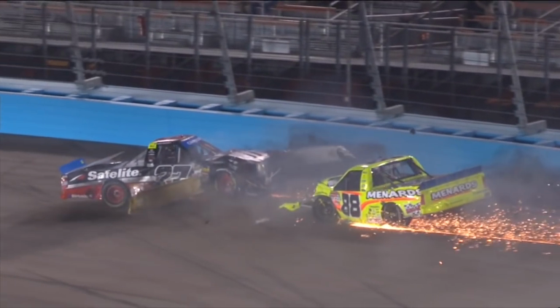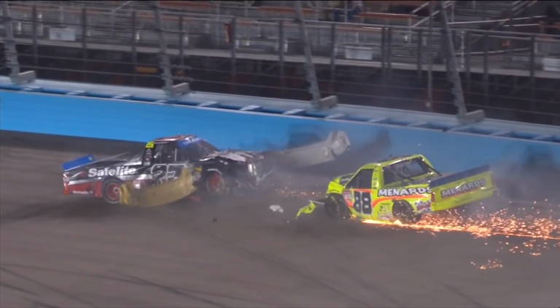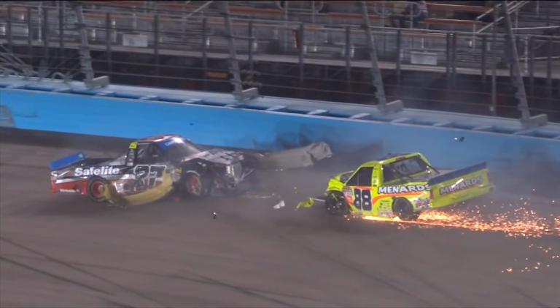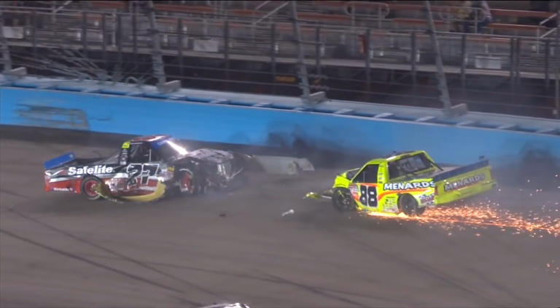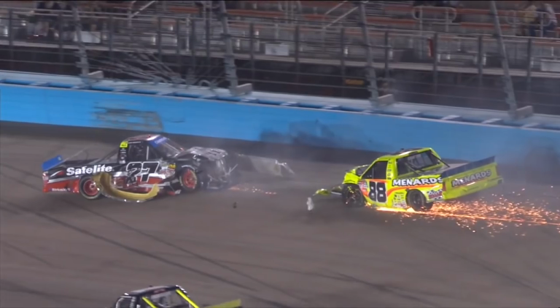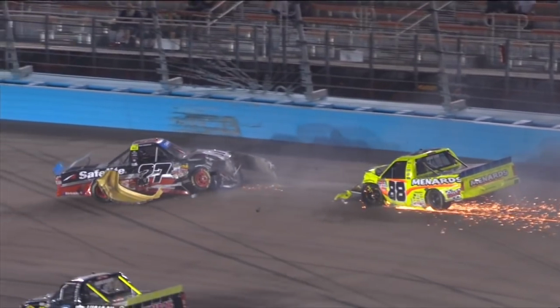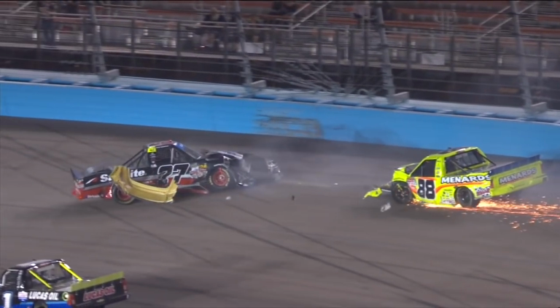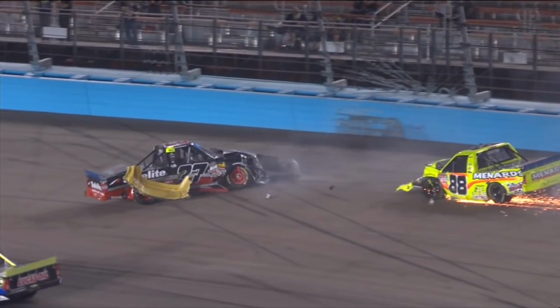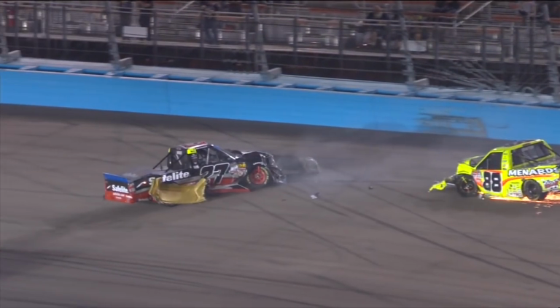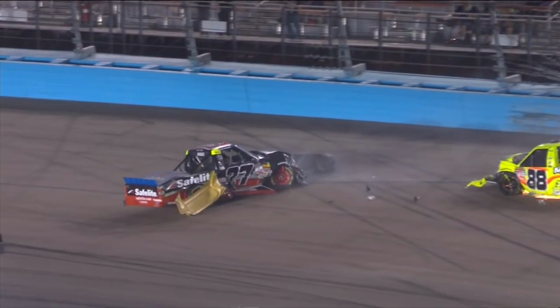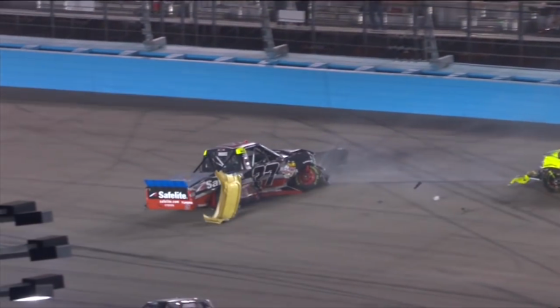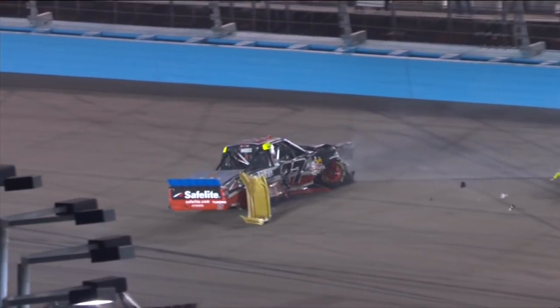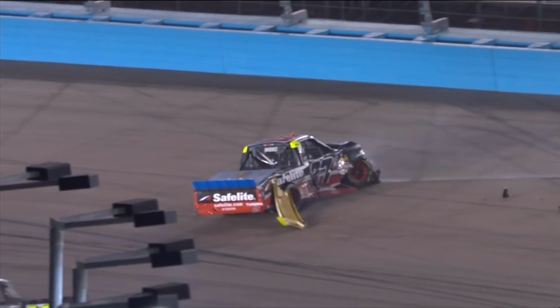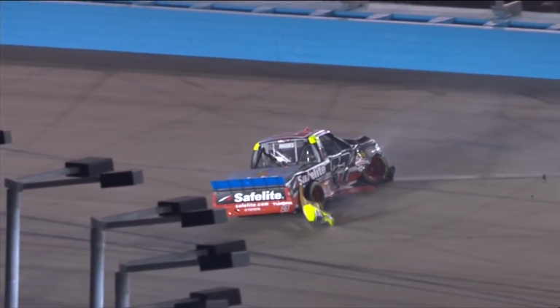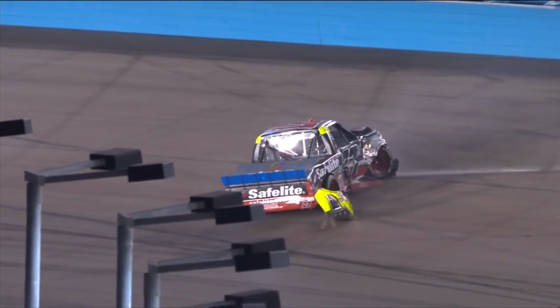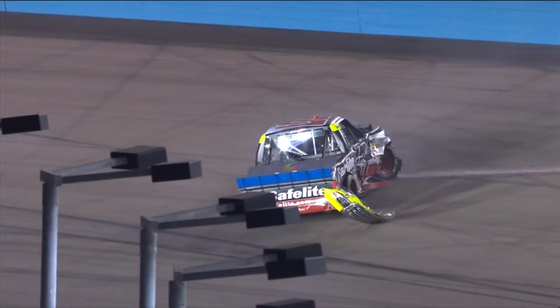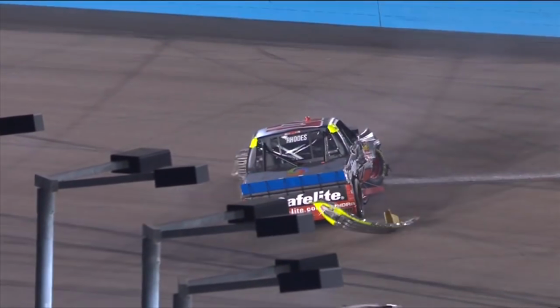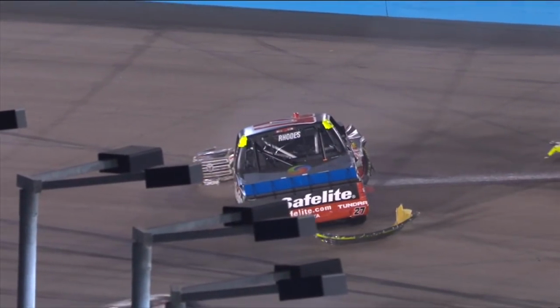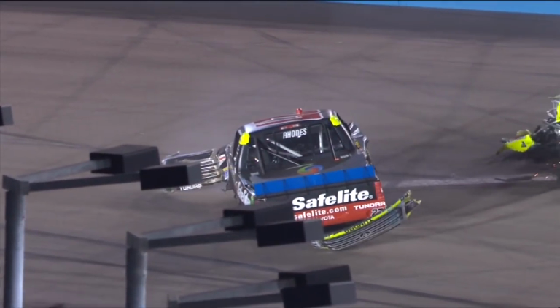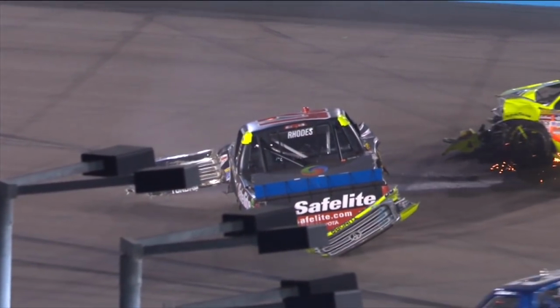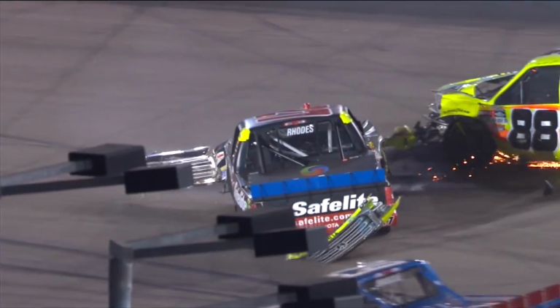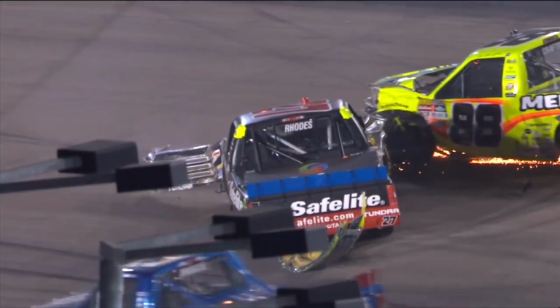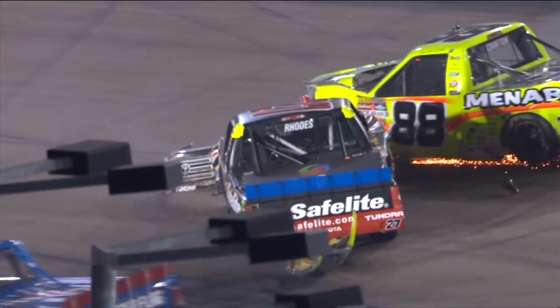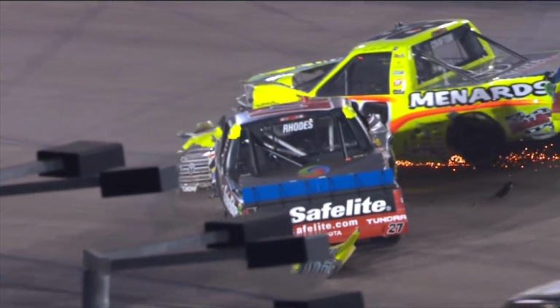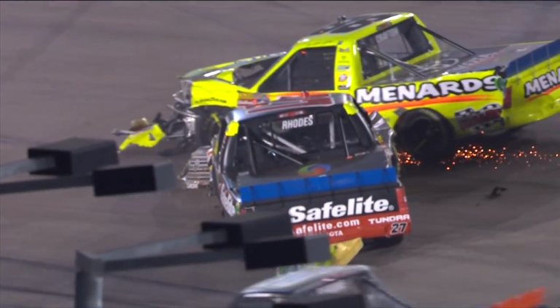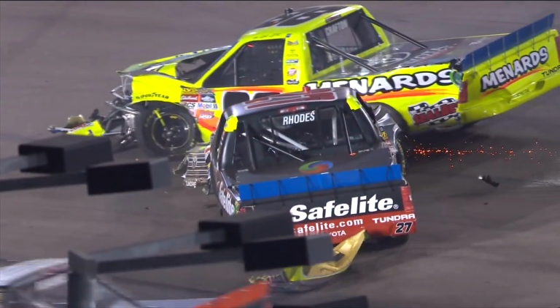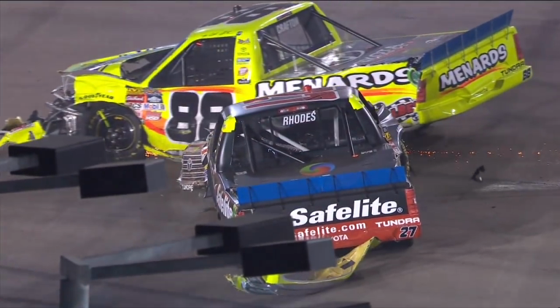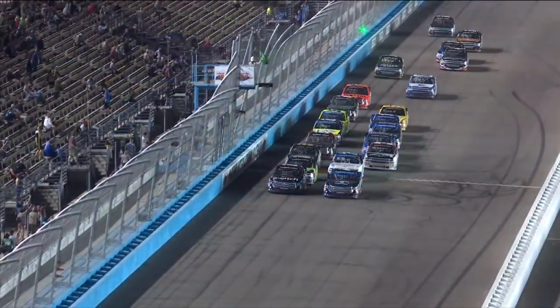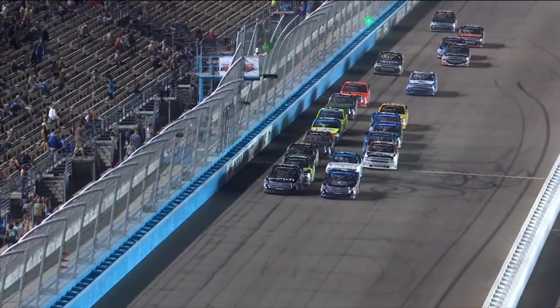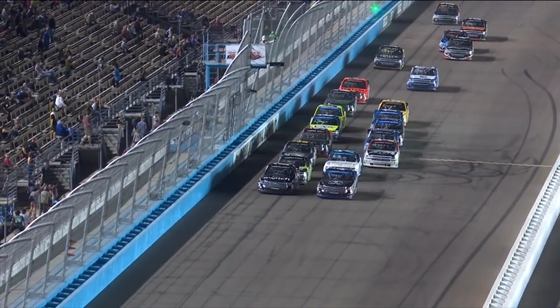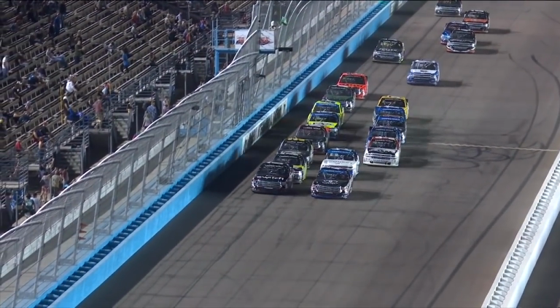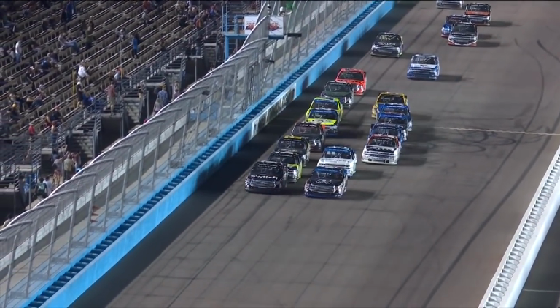I mean, that's on the restart. Rhodes' truck came all the way off the ground and hit so hard. That just tells you how intense the speed is here at Phoenix. Those trucks just torn all to pieces.